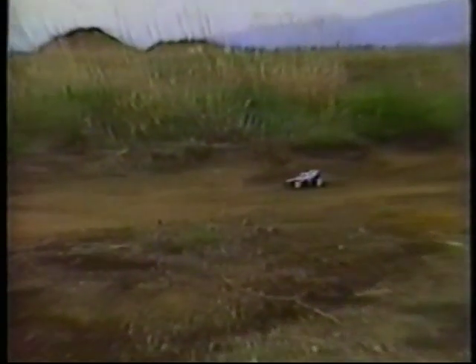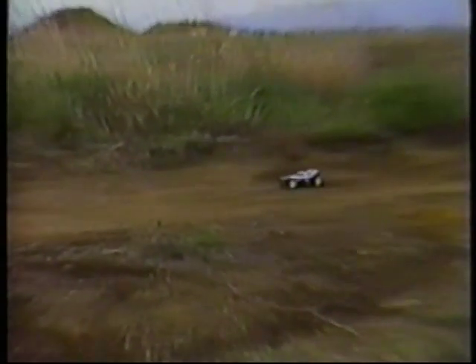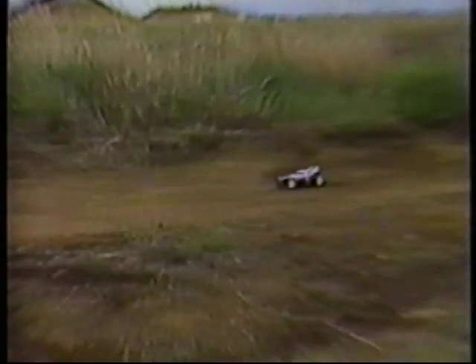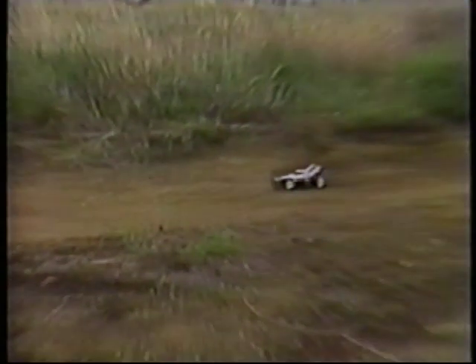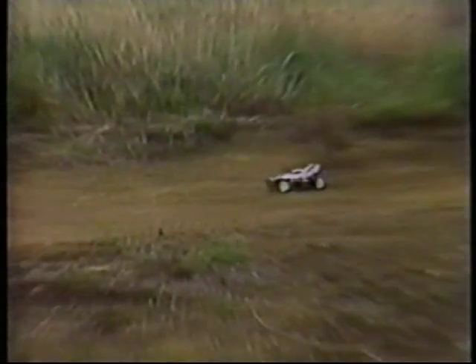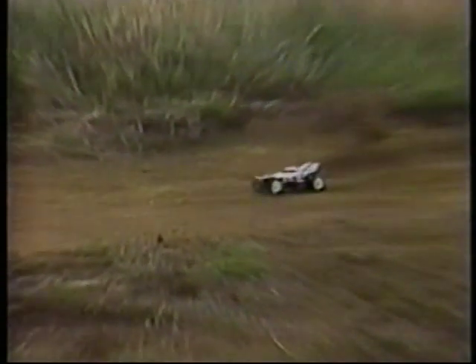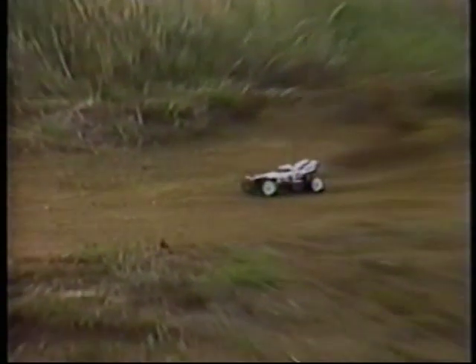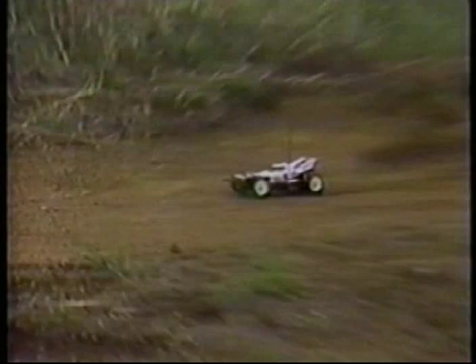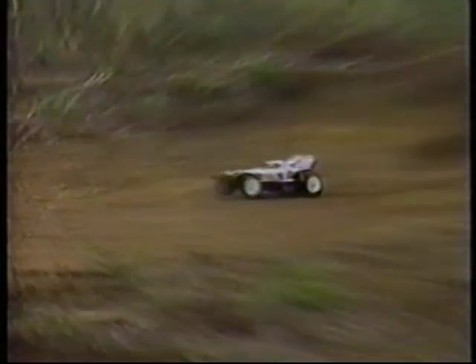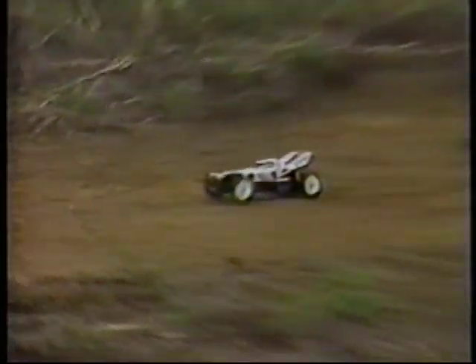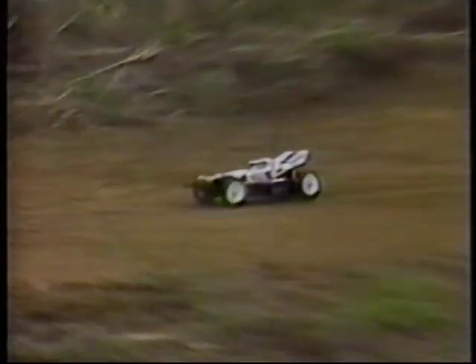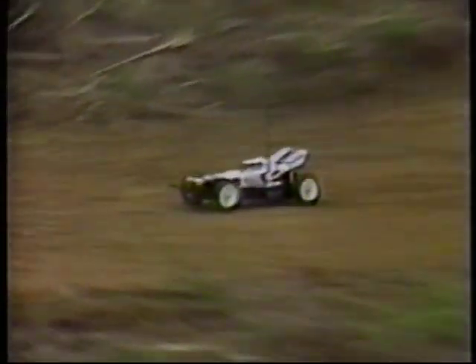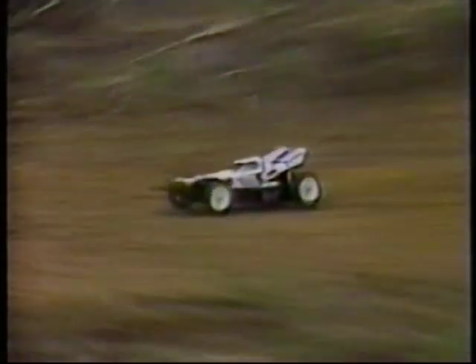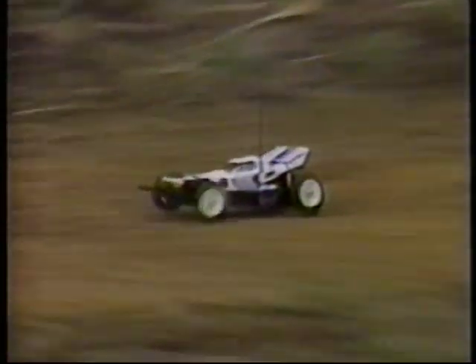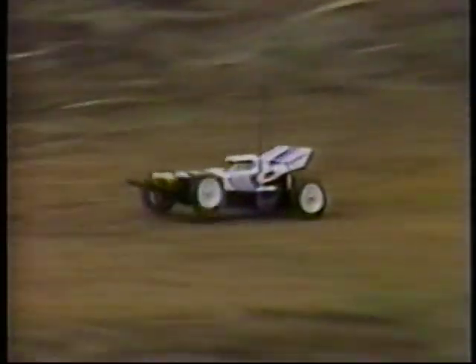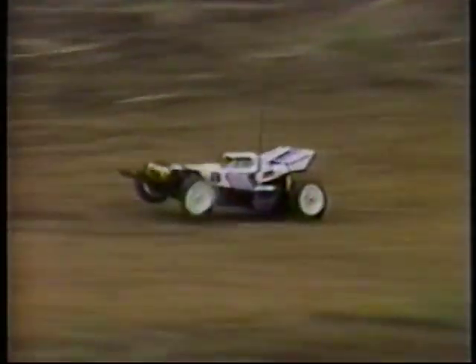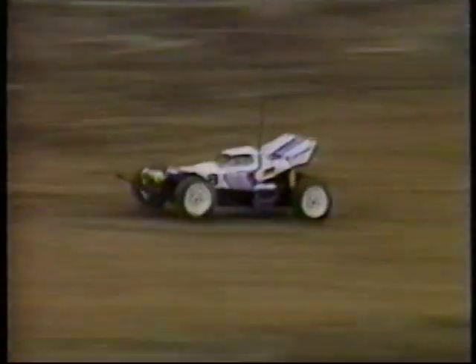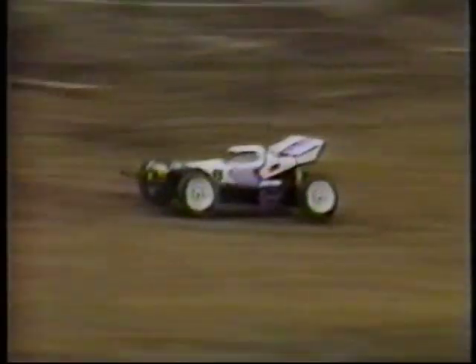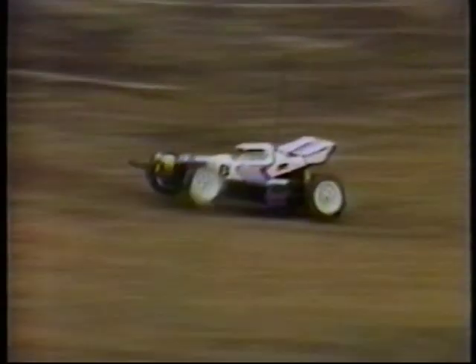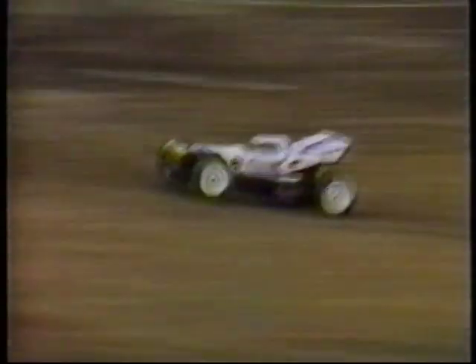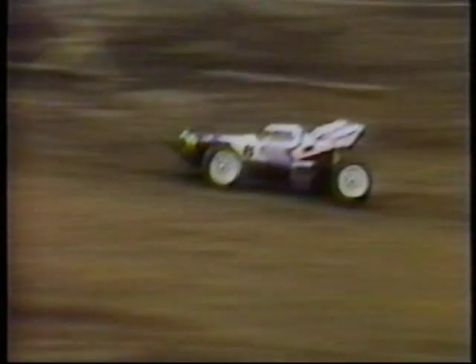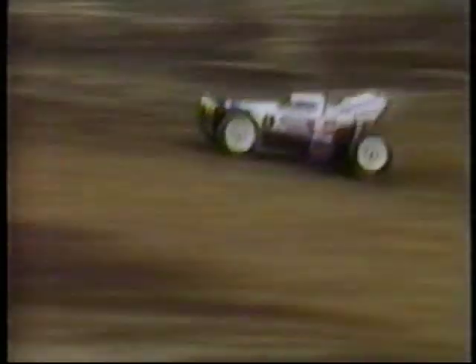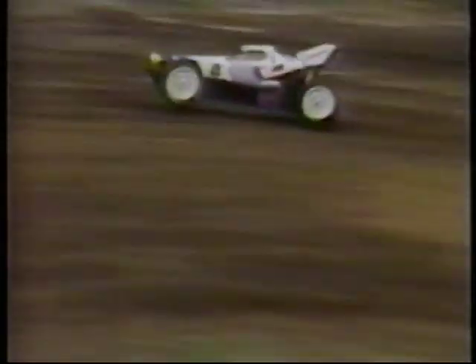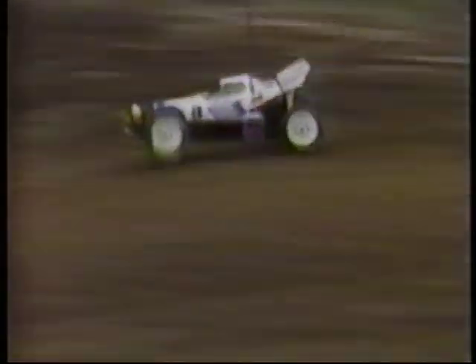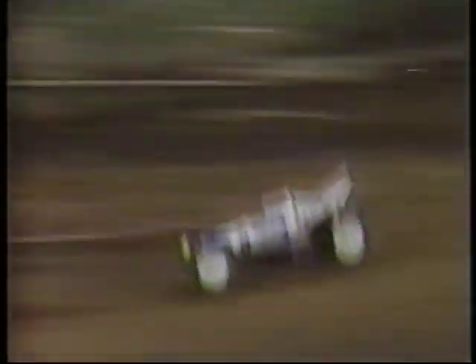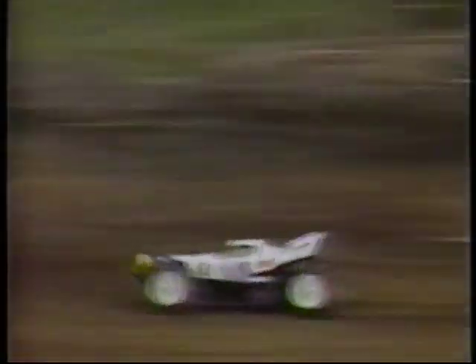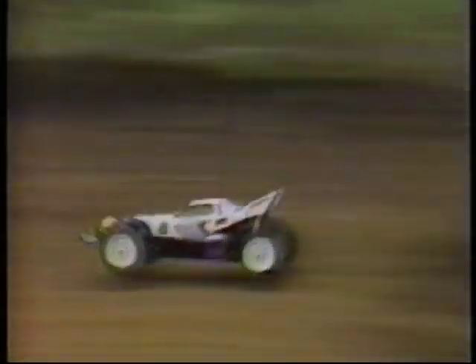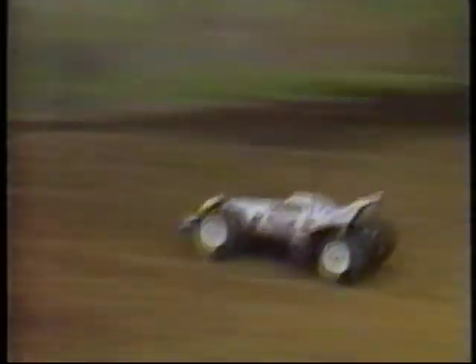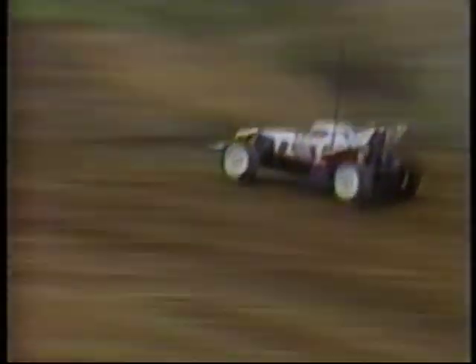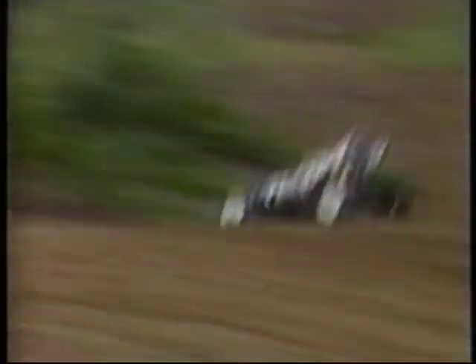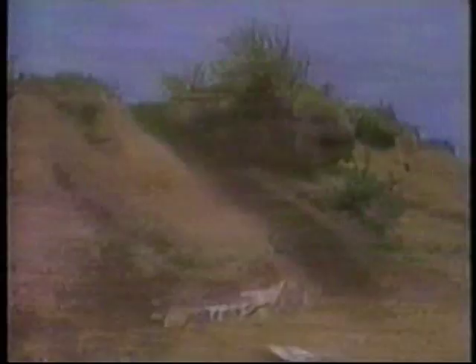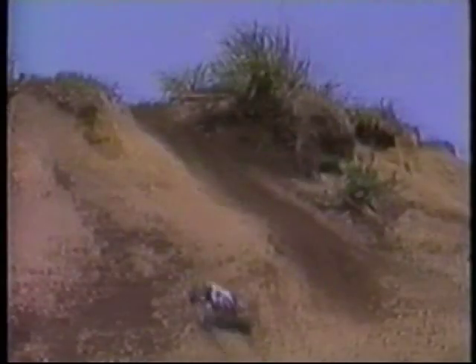Super slow motion lets you see the independent four-wheel suspension system smooth out the terrain, keeping the wheels on the ground and allowing the power of the motor to drive each wheel to its maximum.